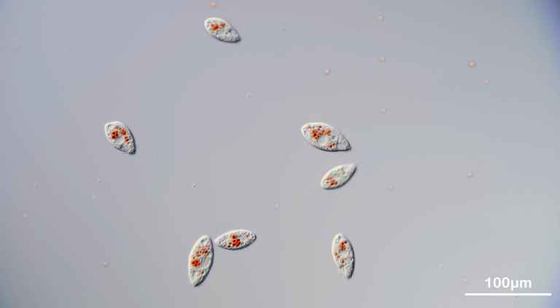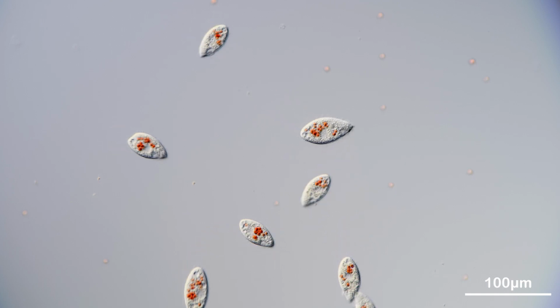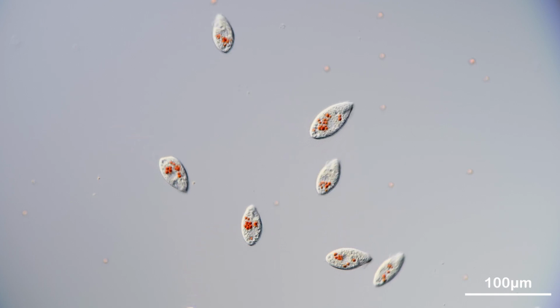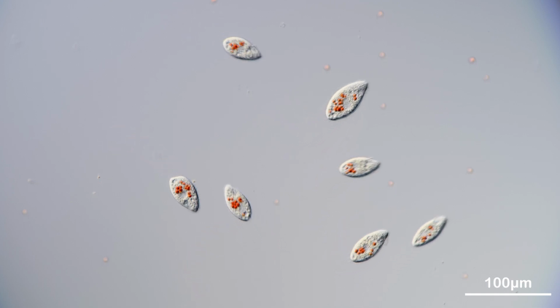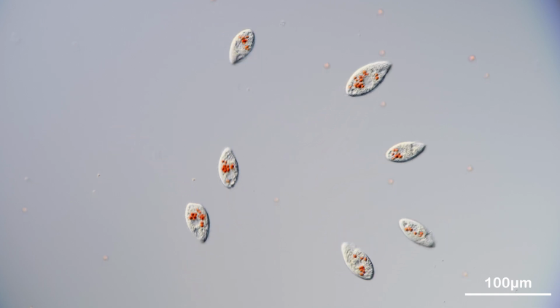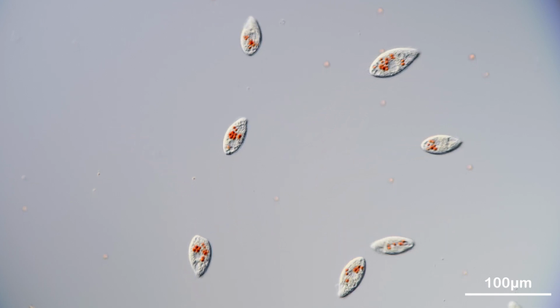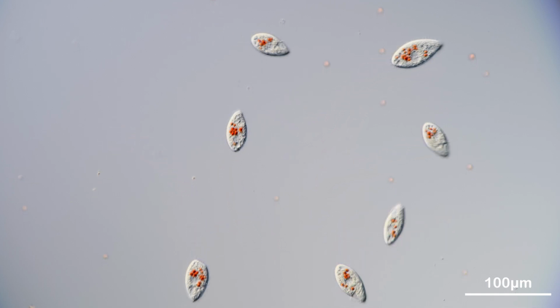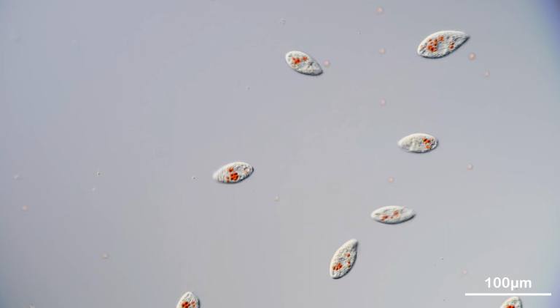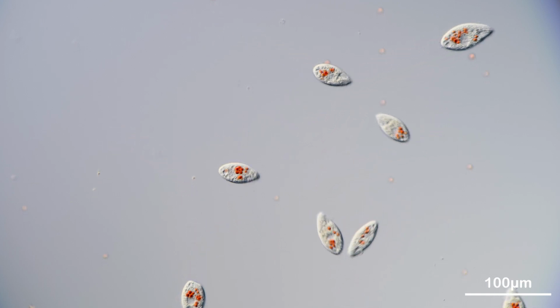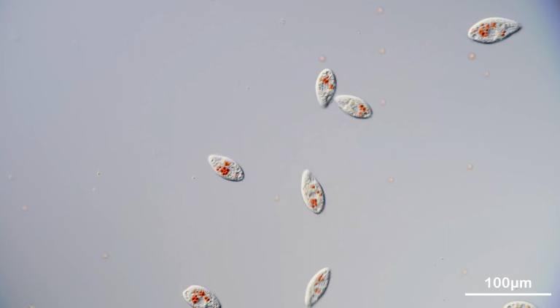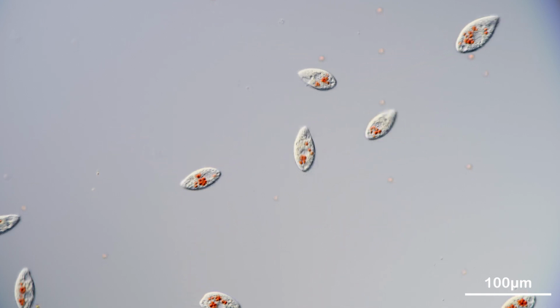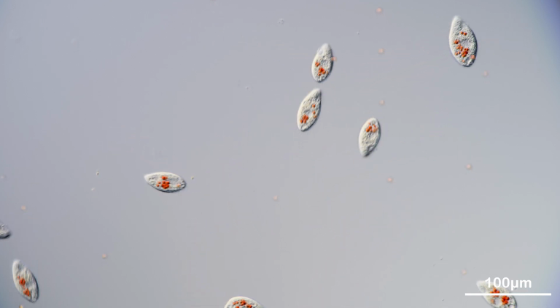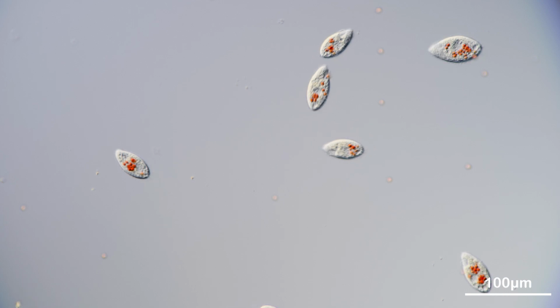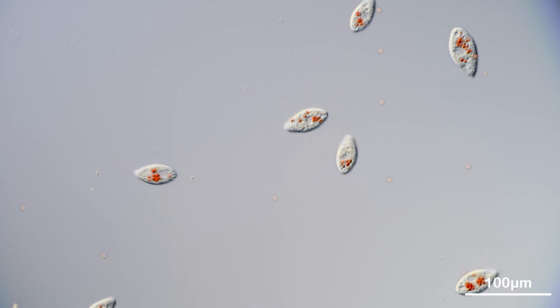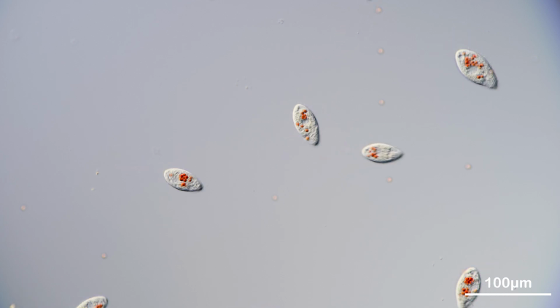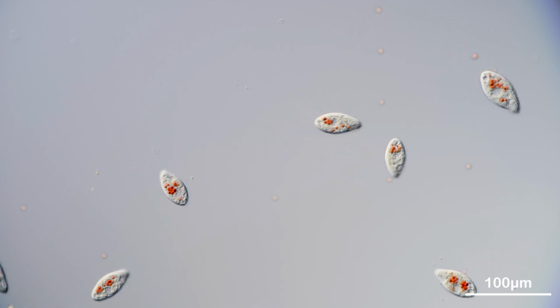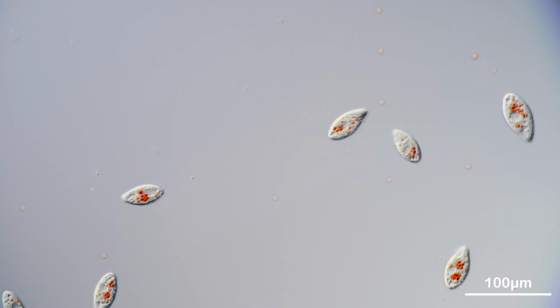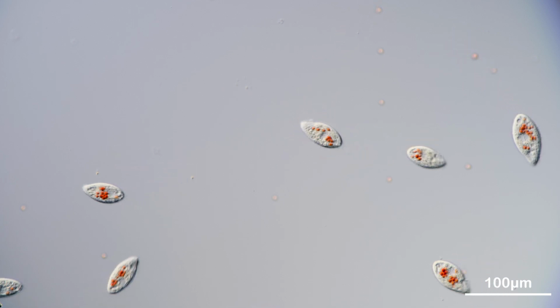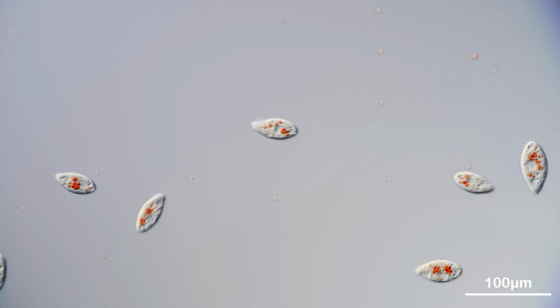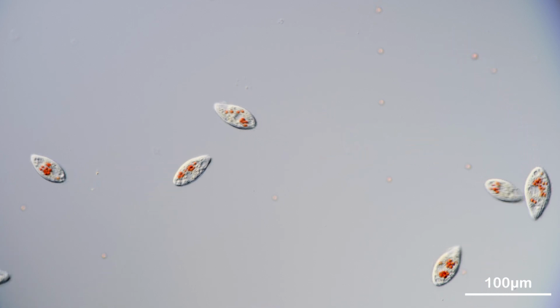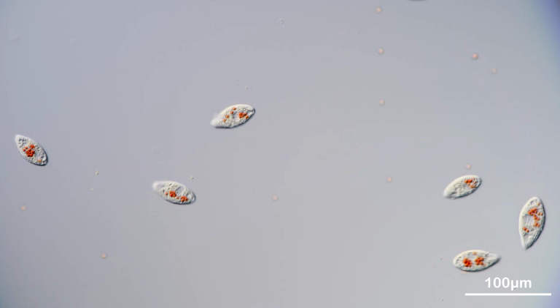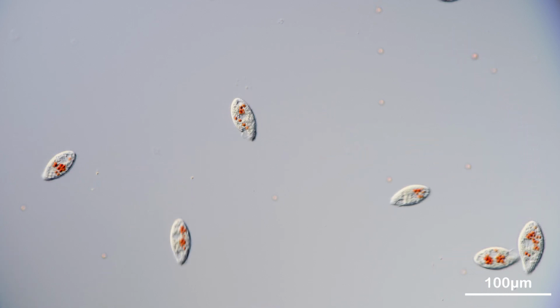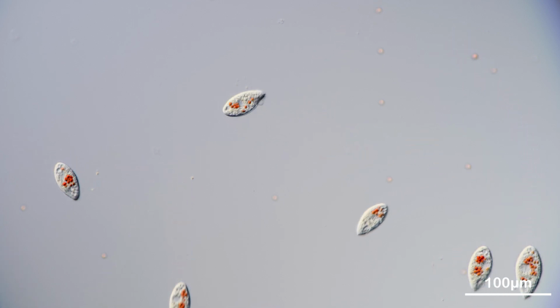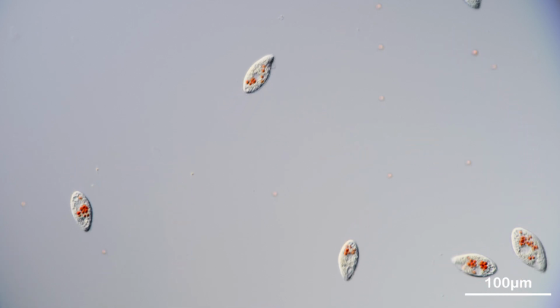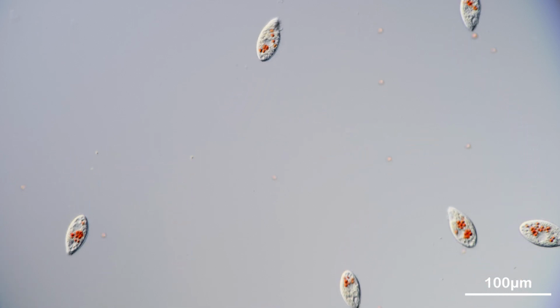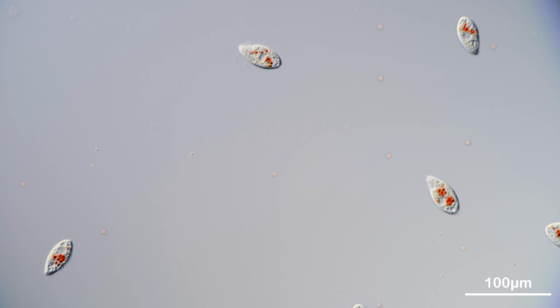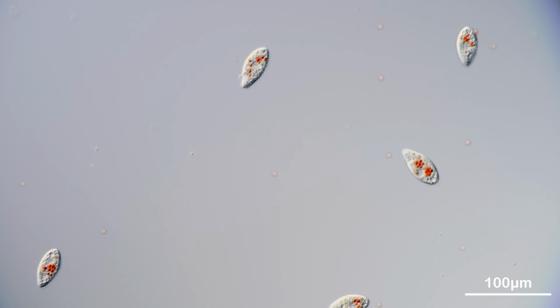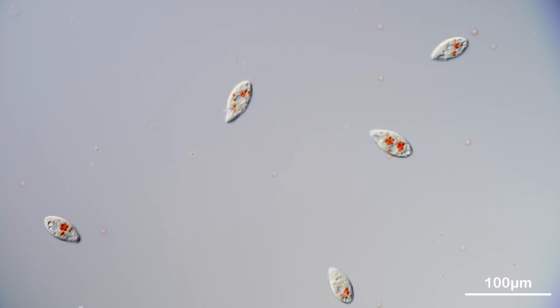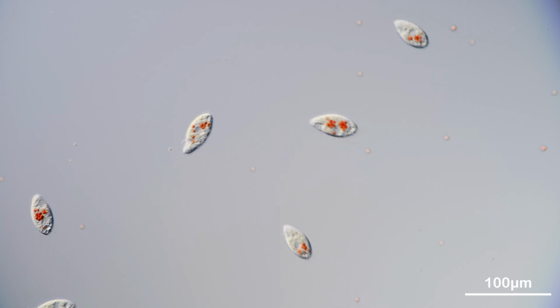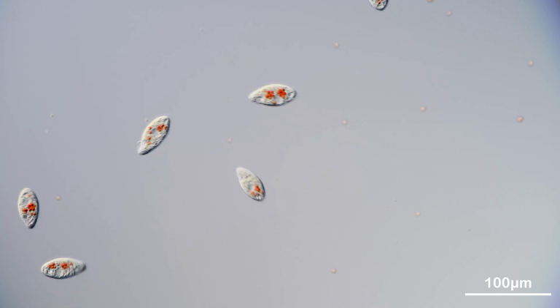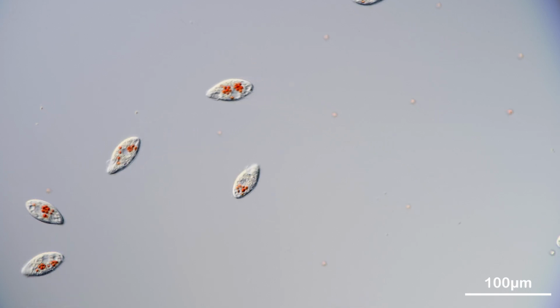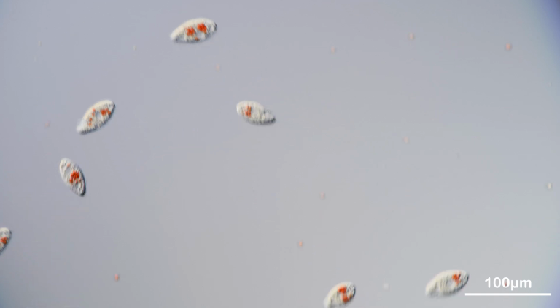Paramecium, one of the best known protists, never ceases to amaze us amateur microscopists. And when it comes to studying digestion in a unicellular organism, paramecium is the ultimate model.